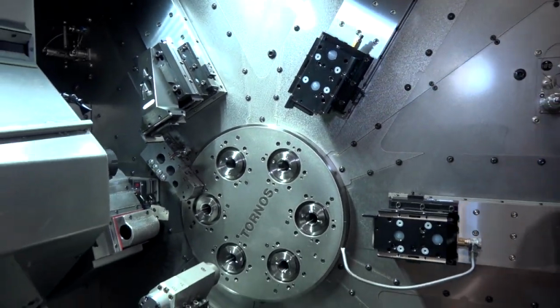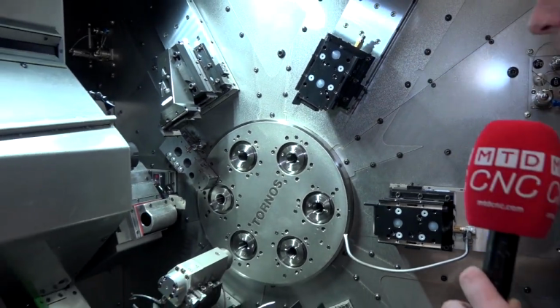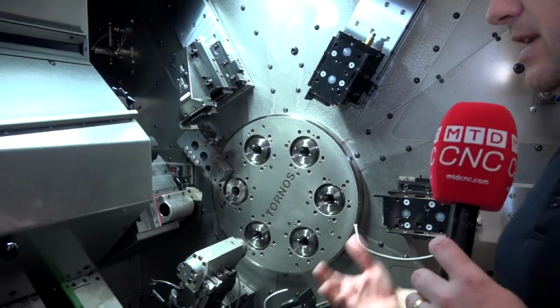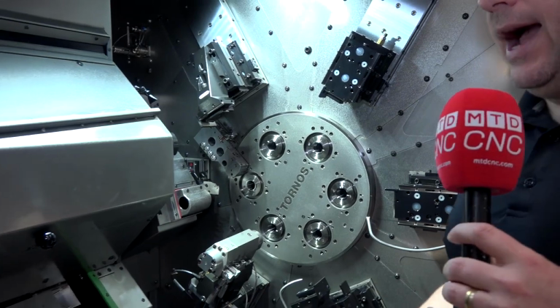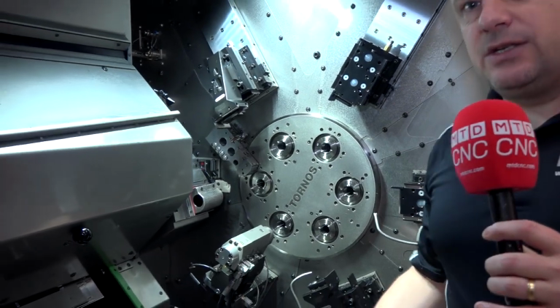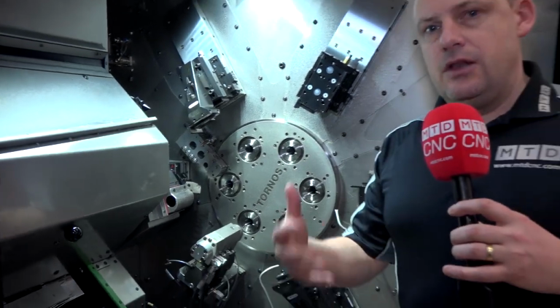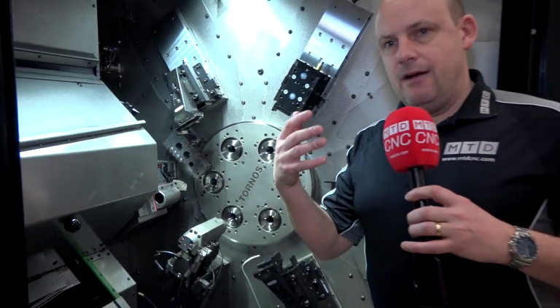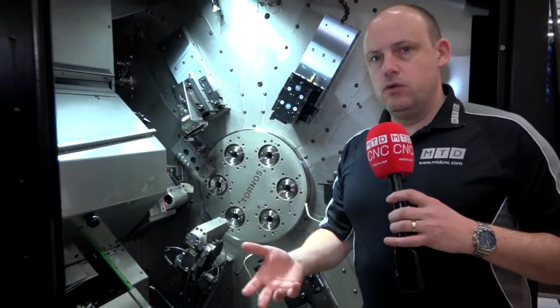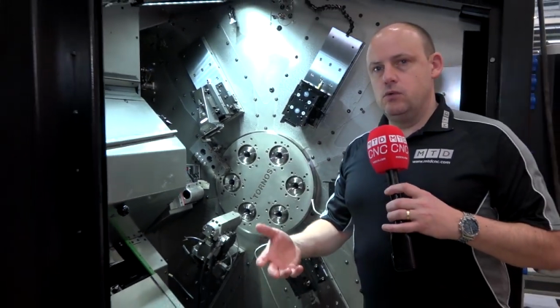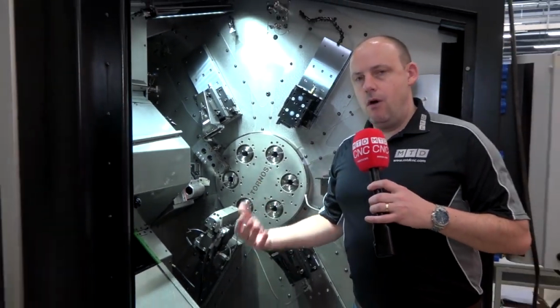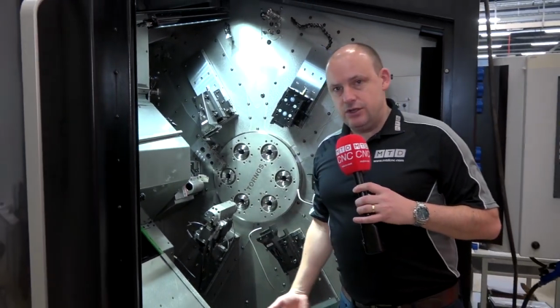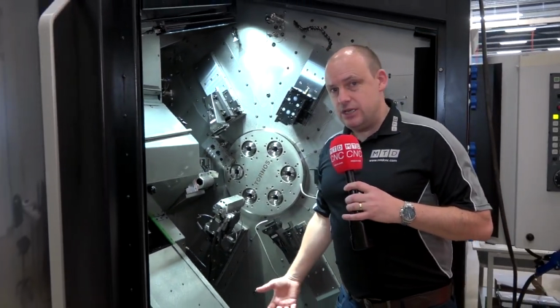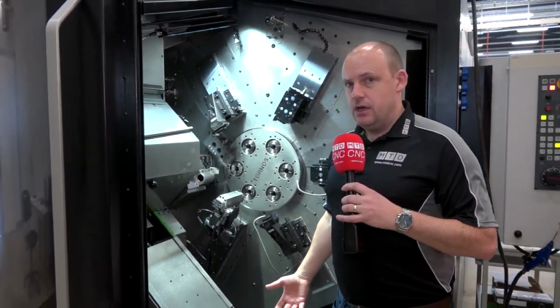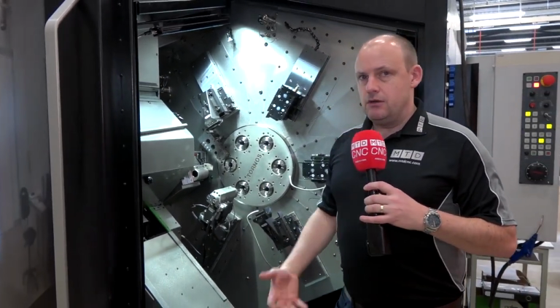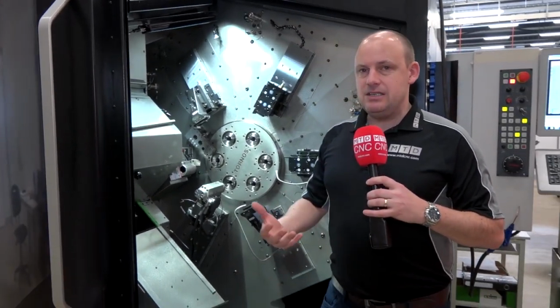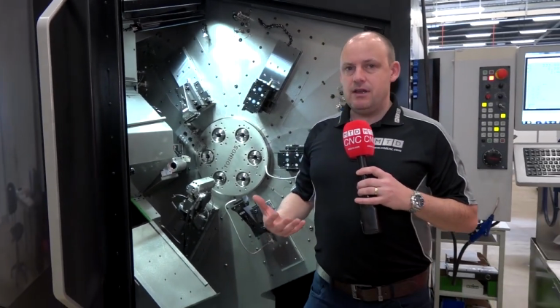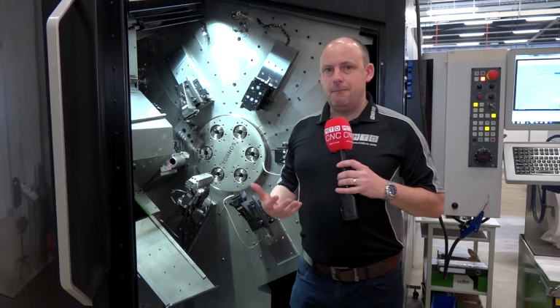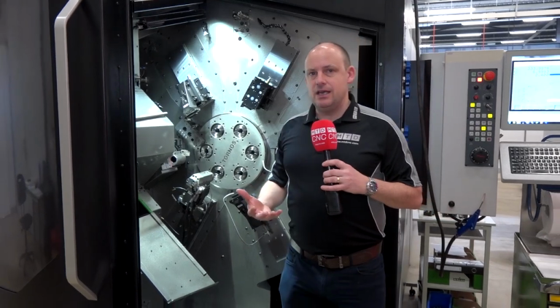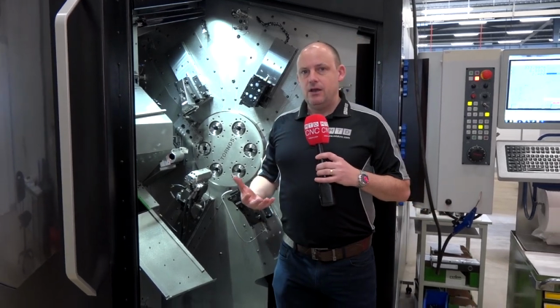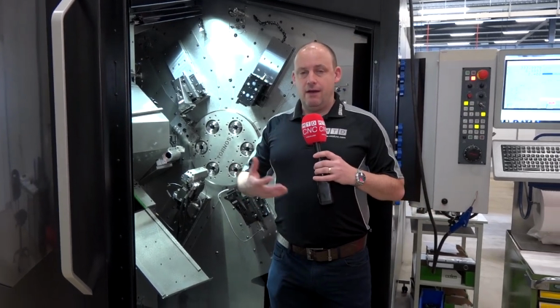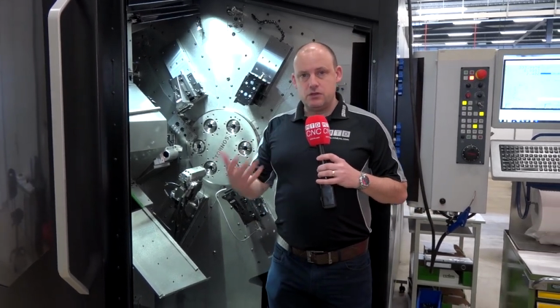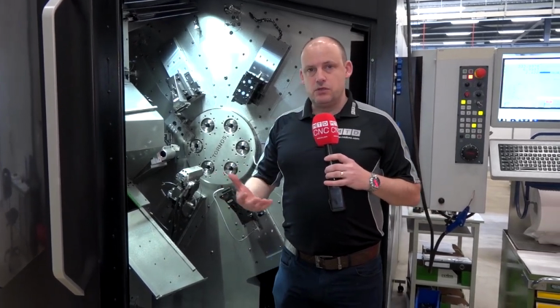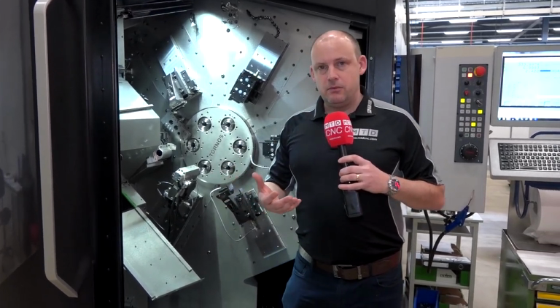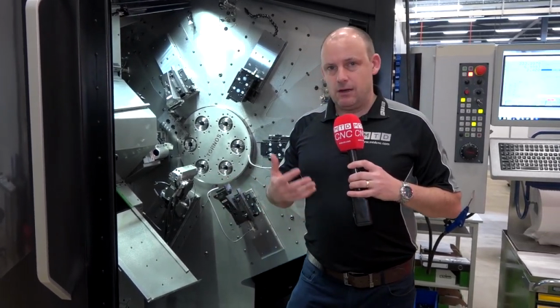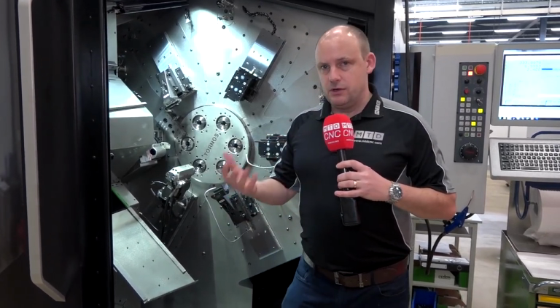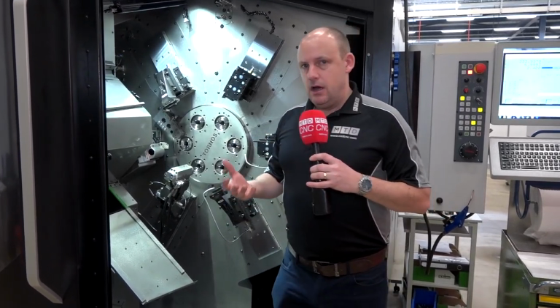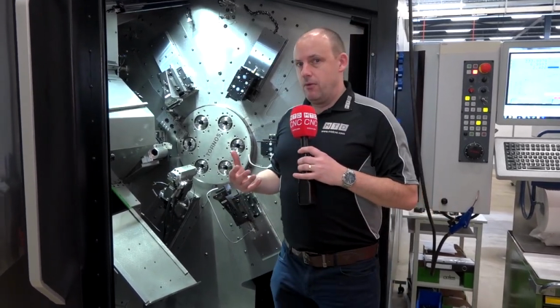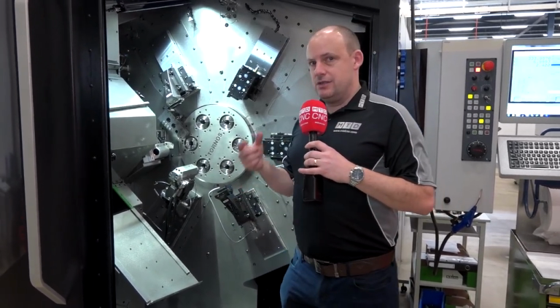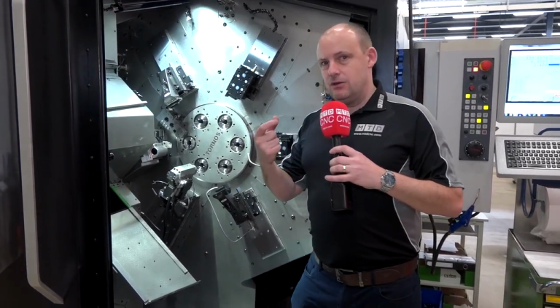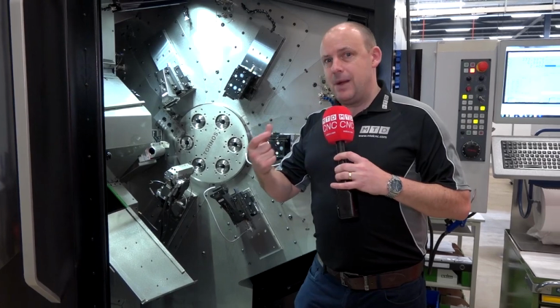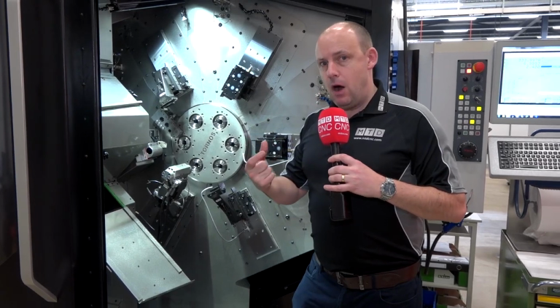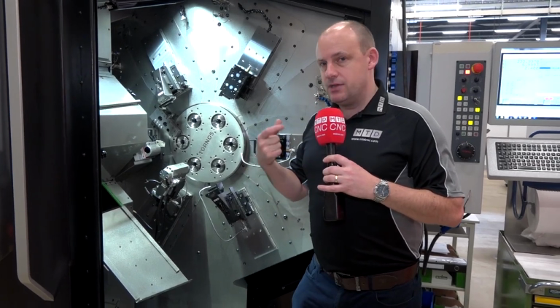There are three Y-axes and you can have four tools on each station, so you've got plenty of availability to tackle lots of operations and get those complex parts done very quickly.